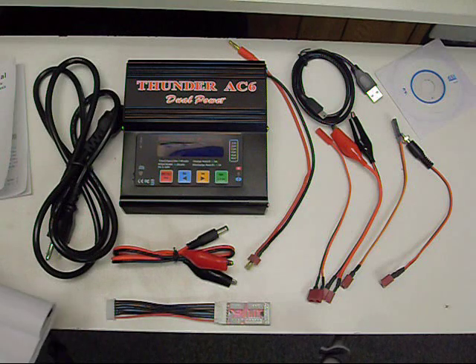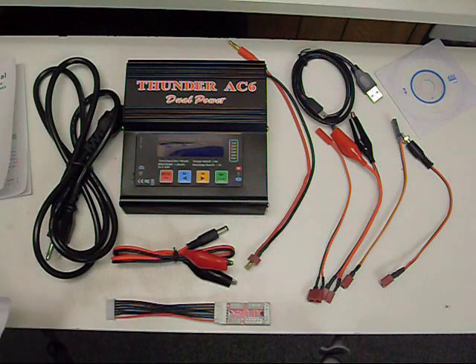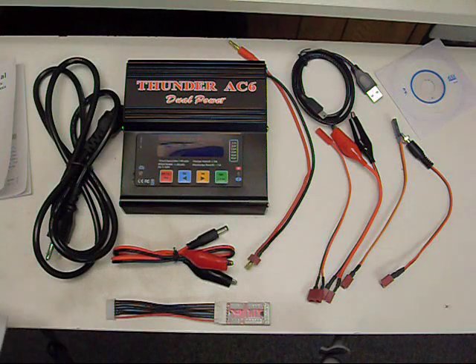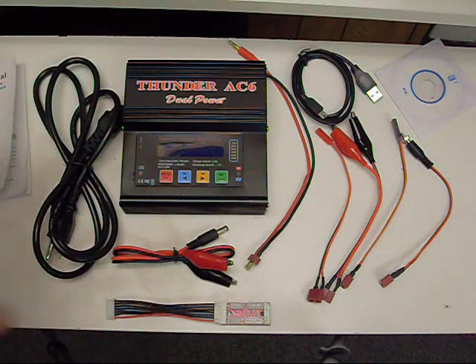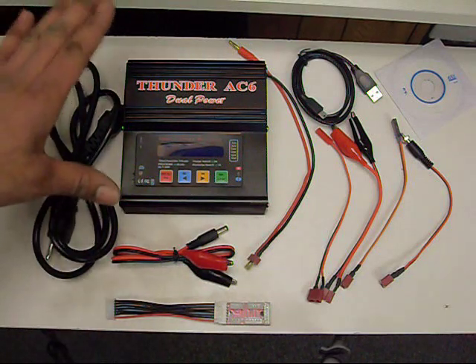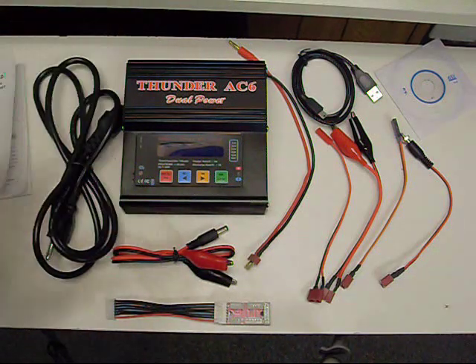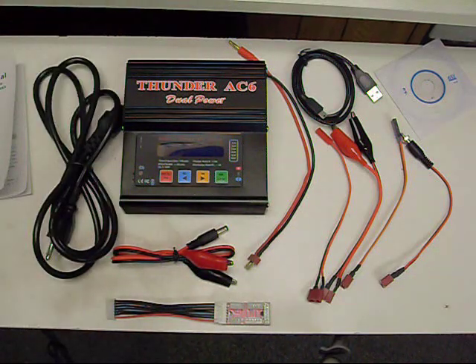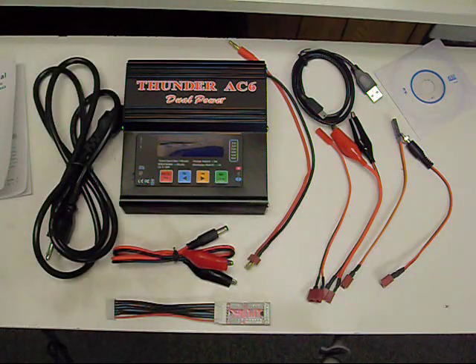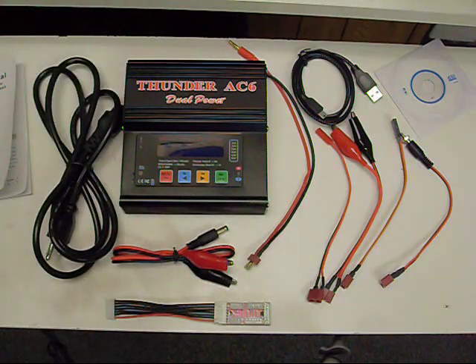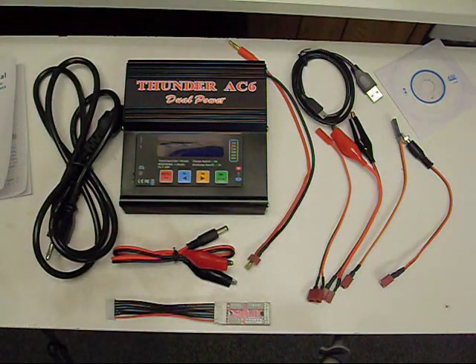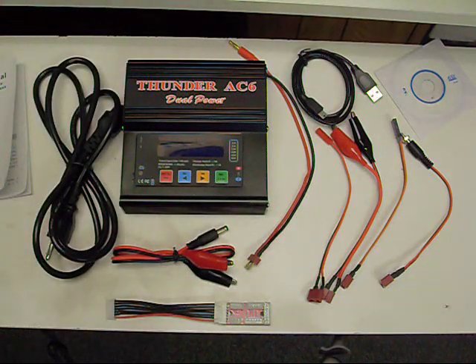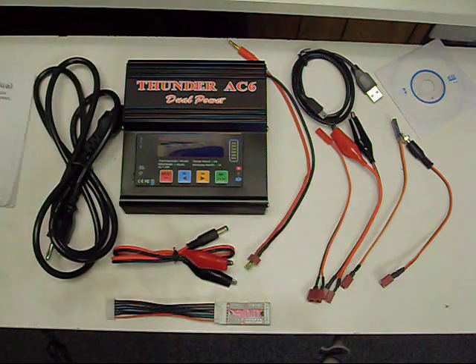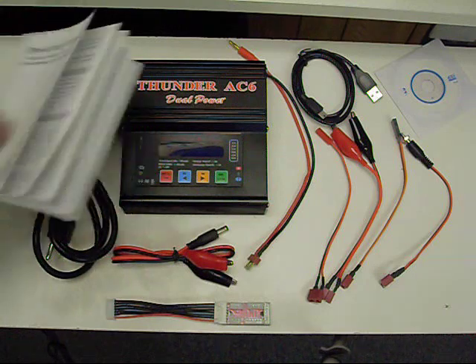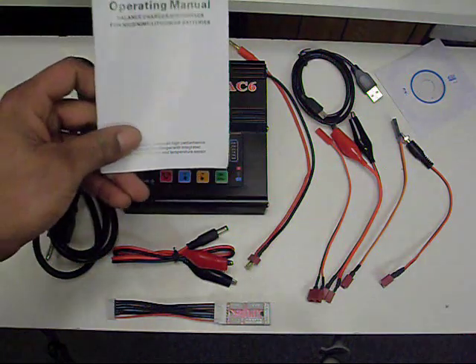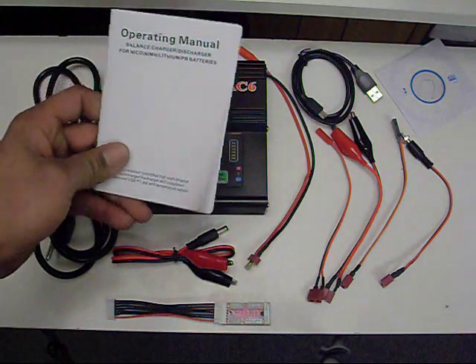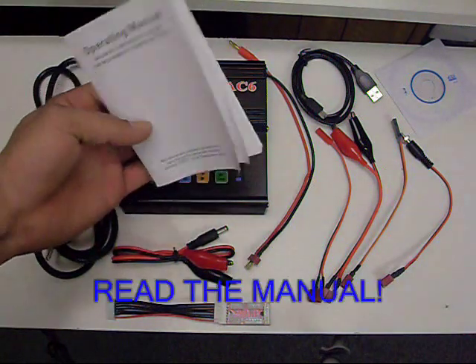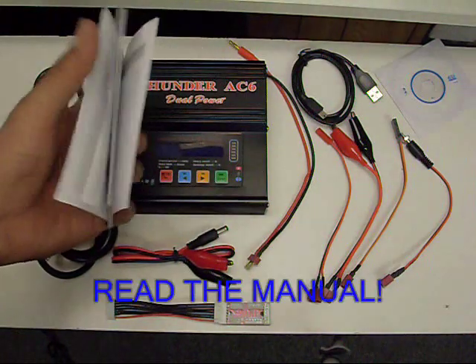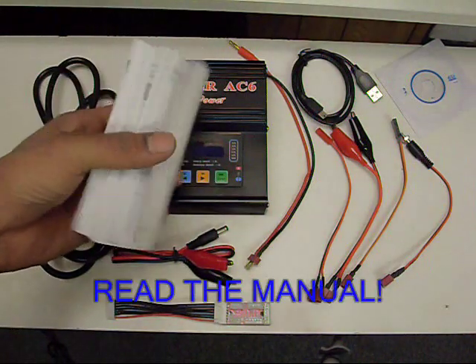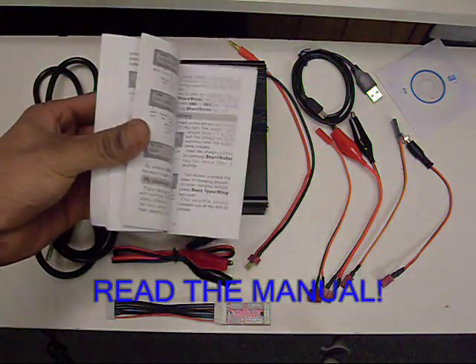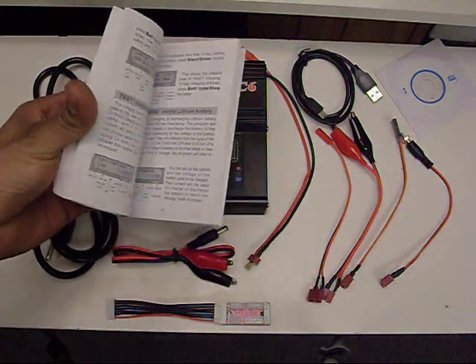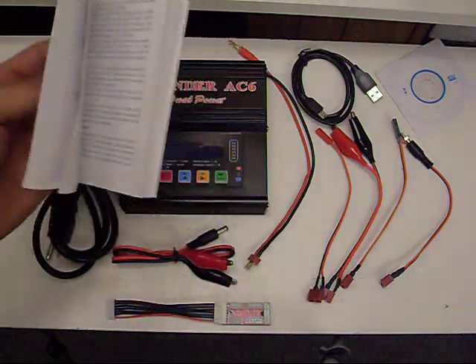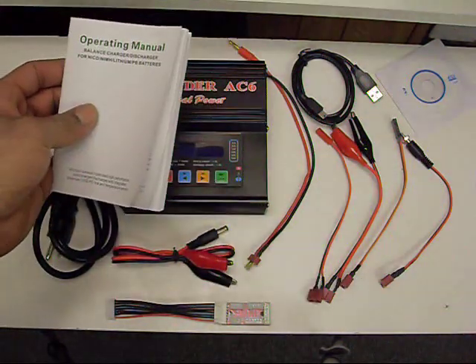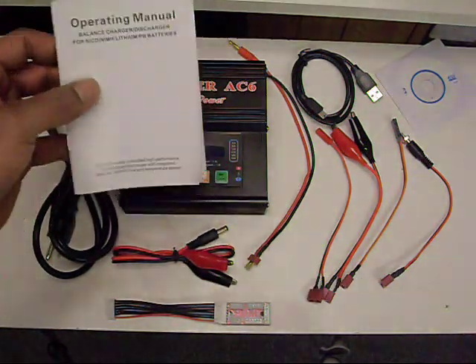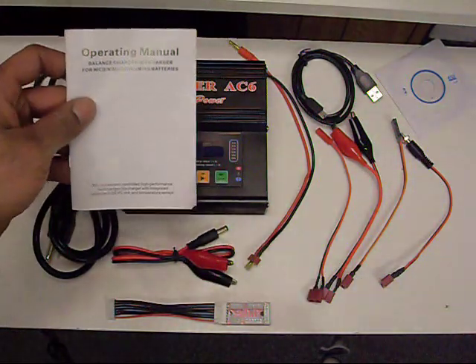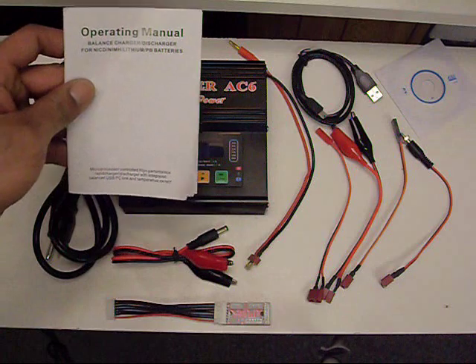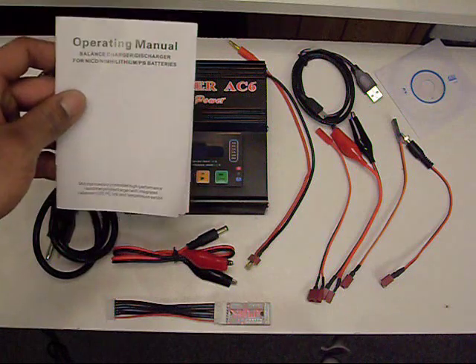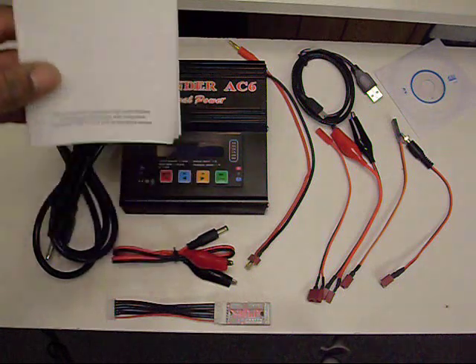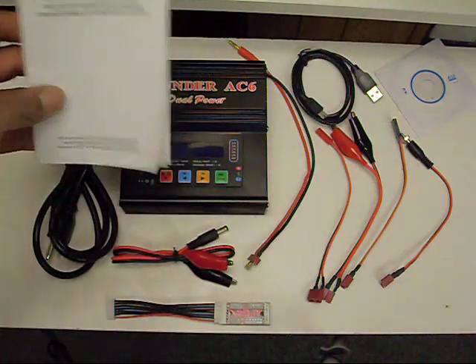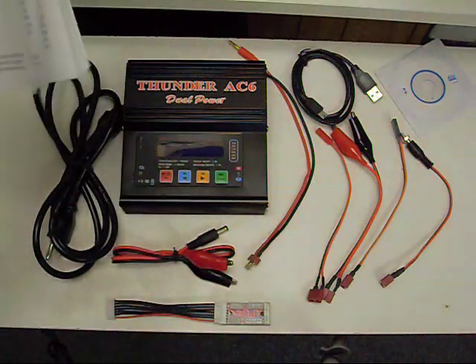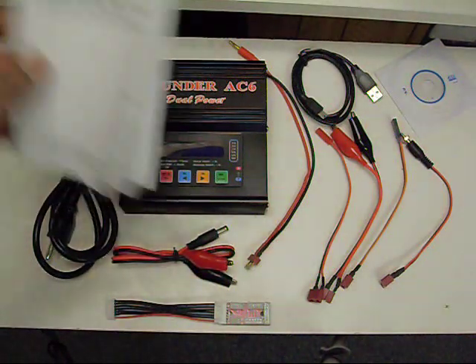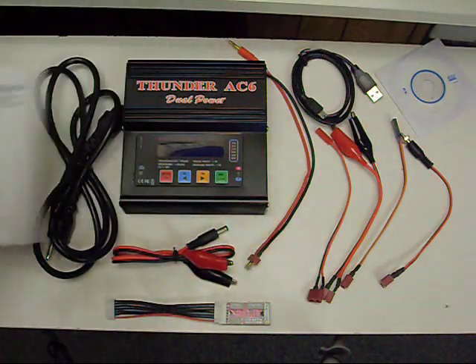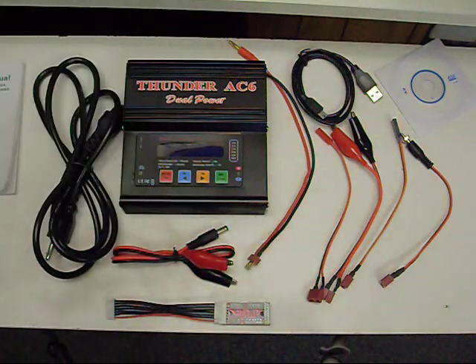I'm going to show you the basics of how to charge your lithium polymer batteries. Always read the manual front to back — it is pretty in-depth and has a lot of very important information. If you don't read it, you're going to be in the dark.